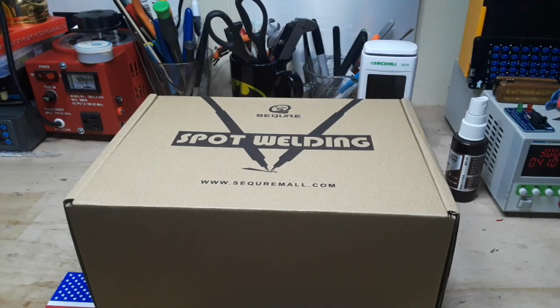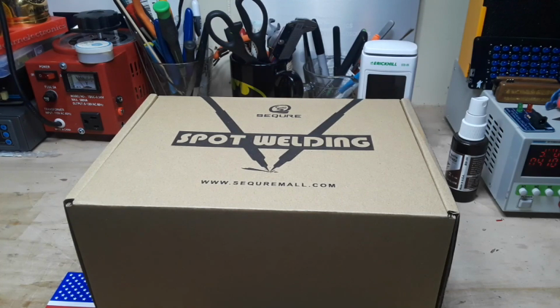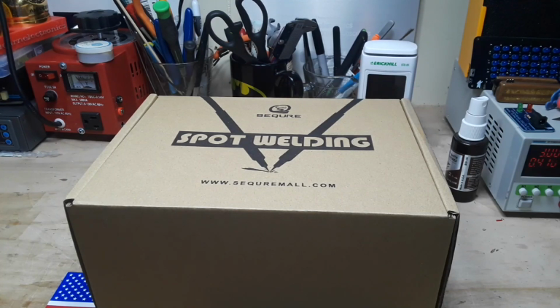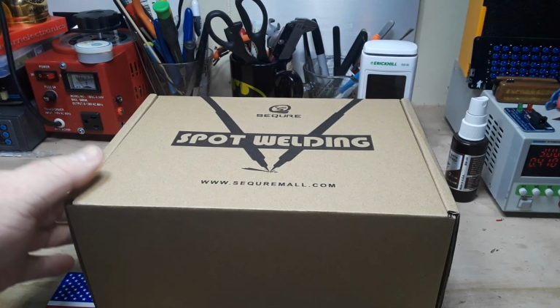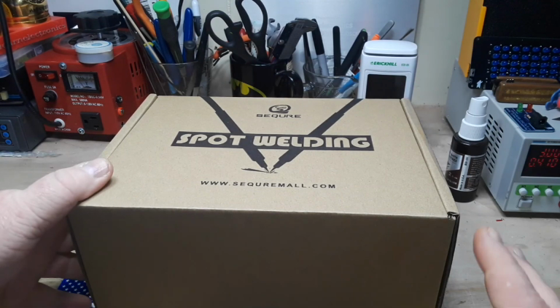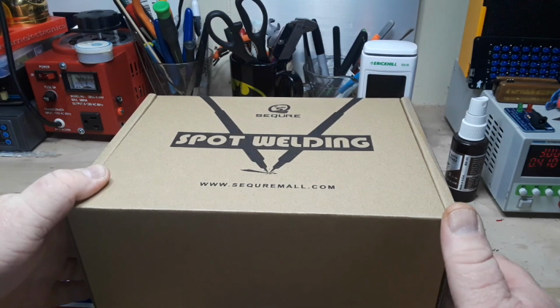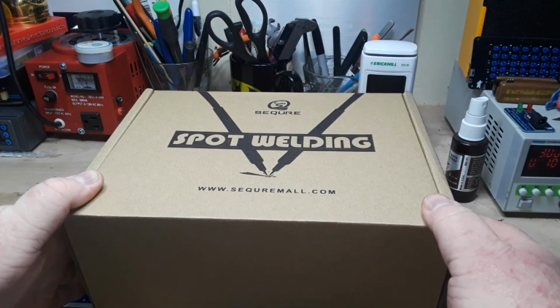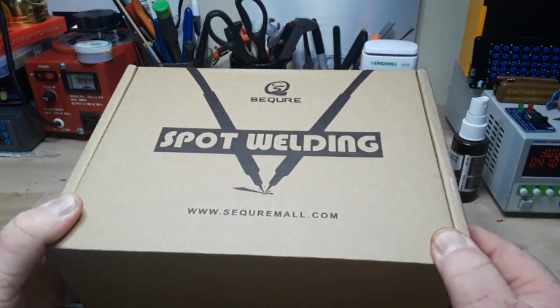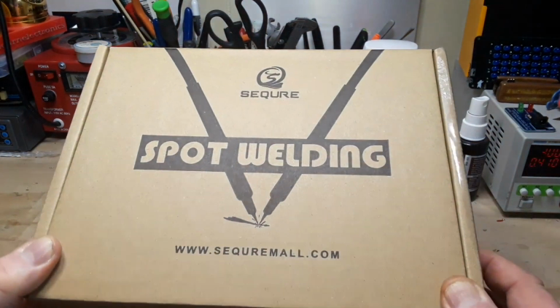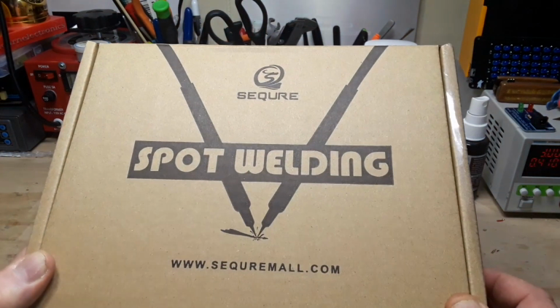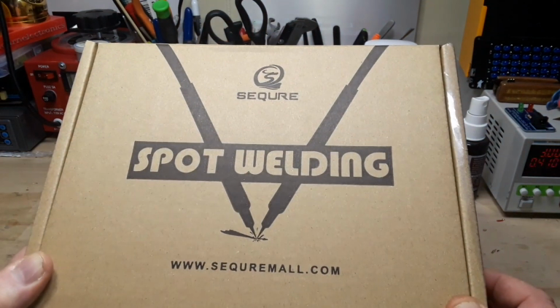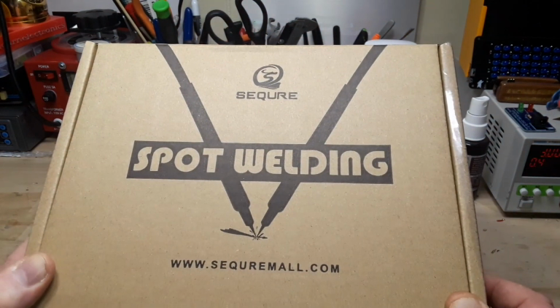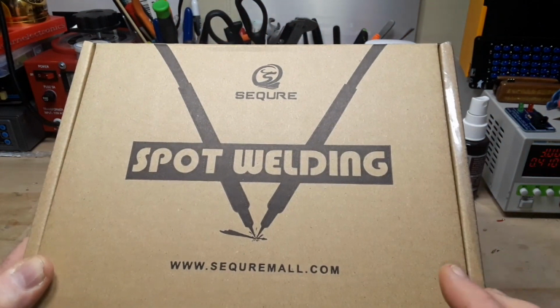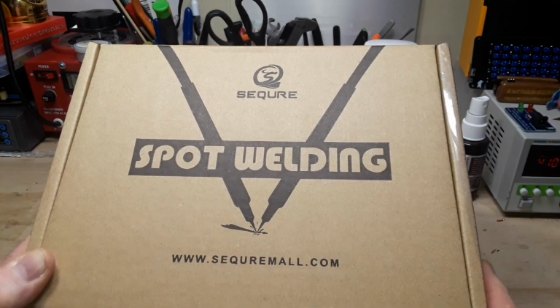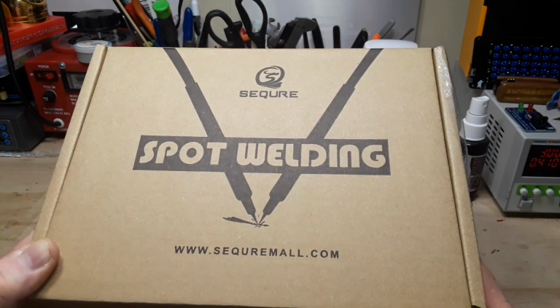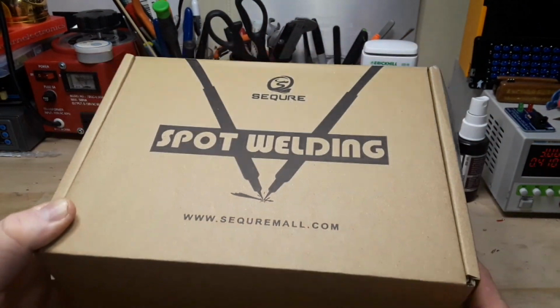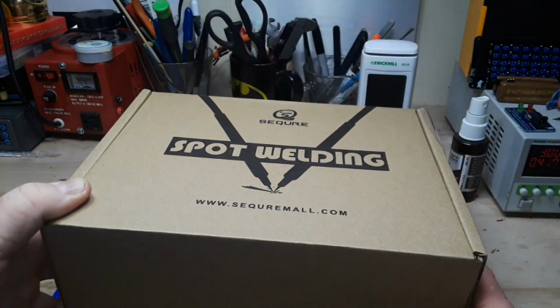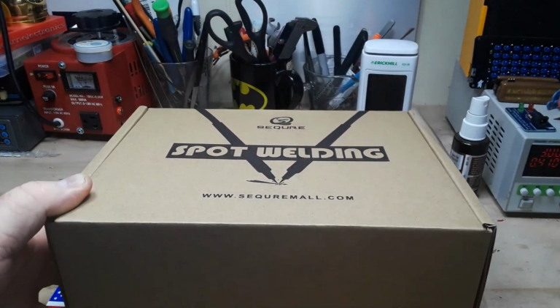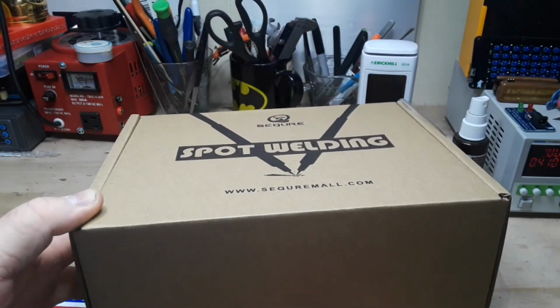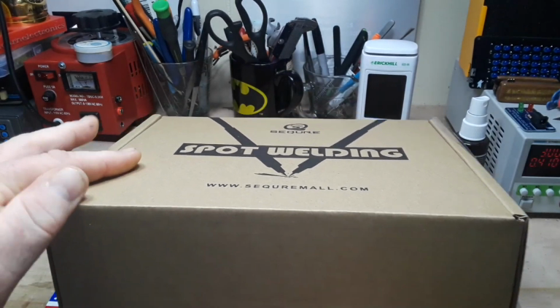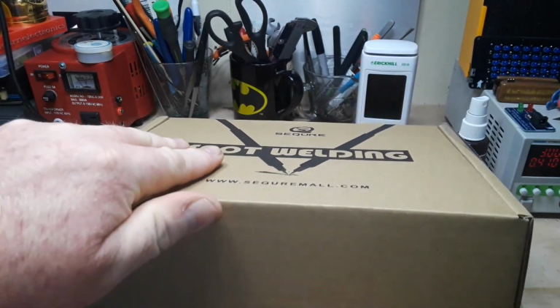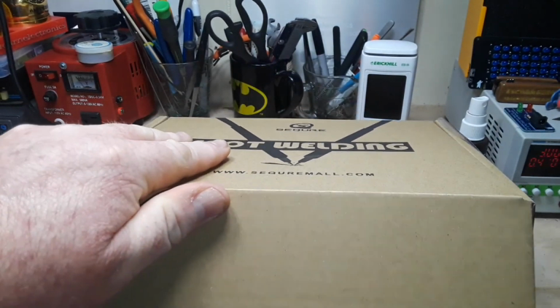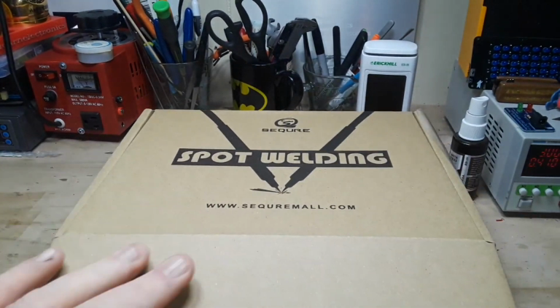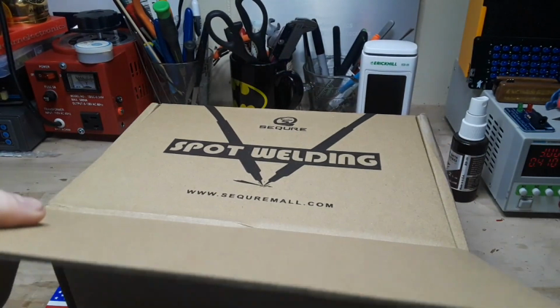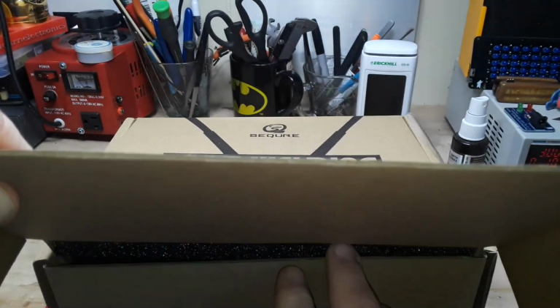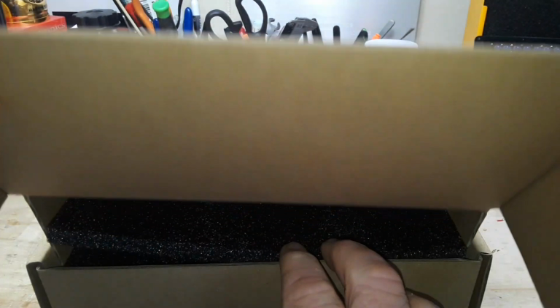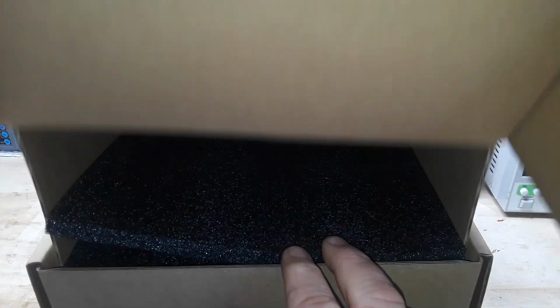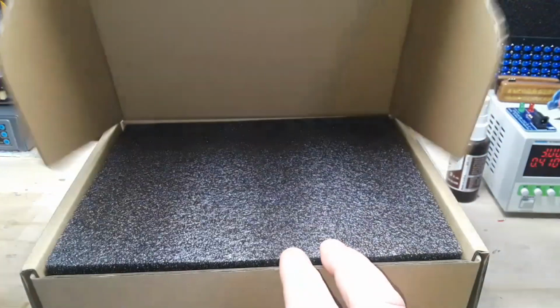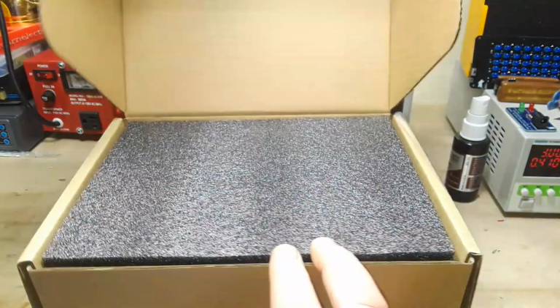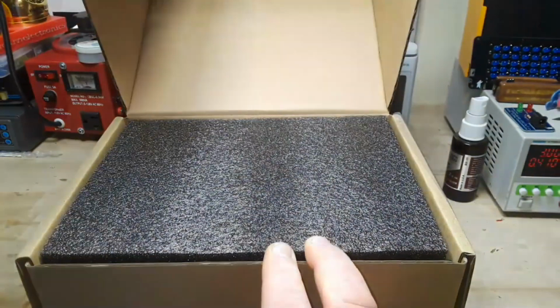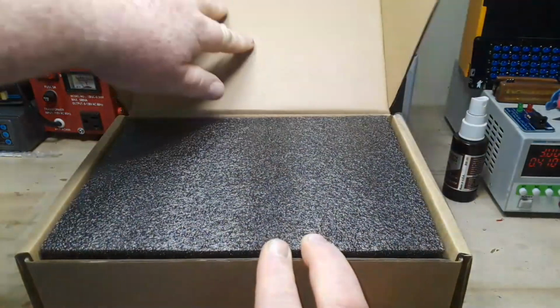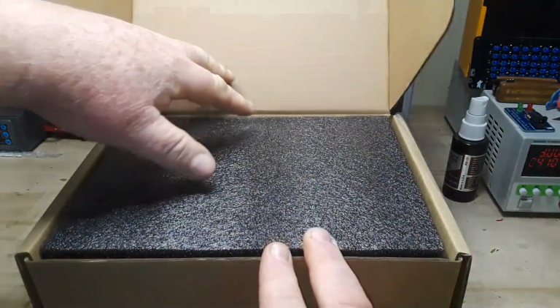Hey, what's happening guys? Today I thought we could take a look at this — it is a spot welding system from SecureMall.com. These are used for making up battery packs and batteries.